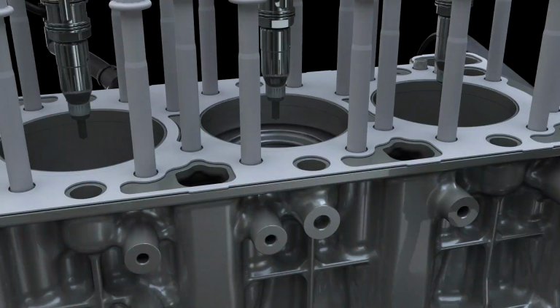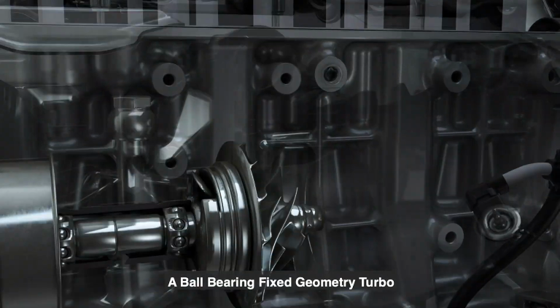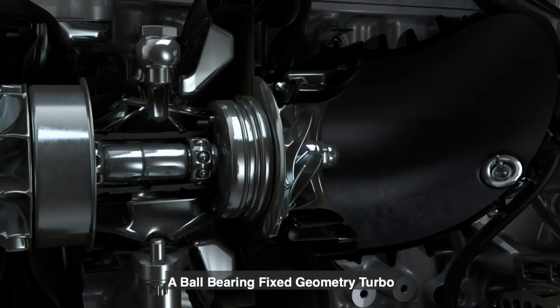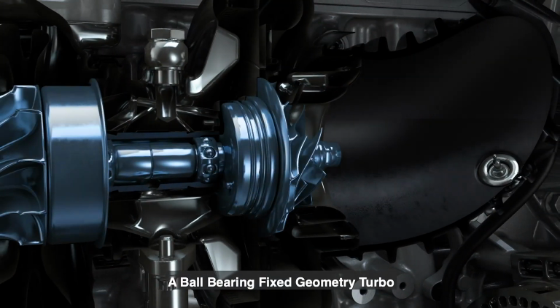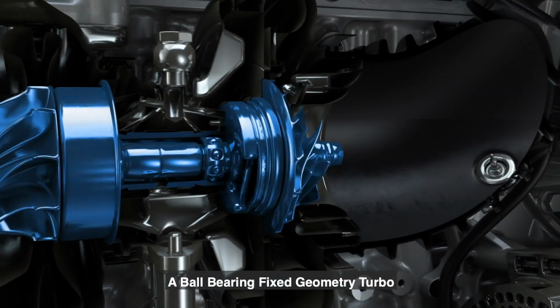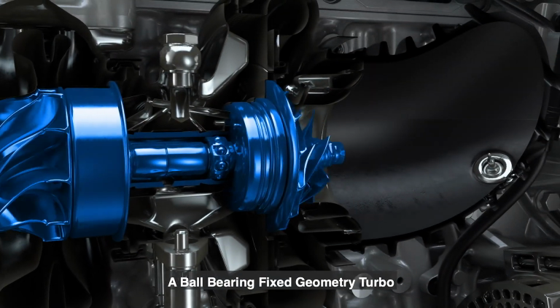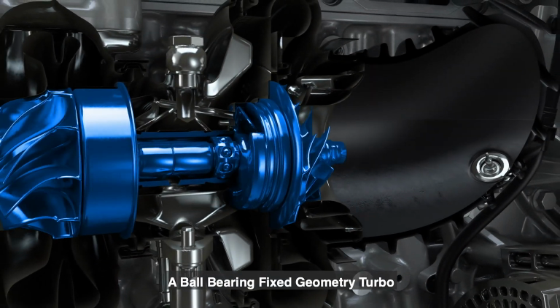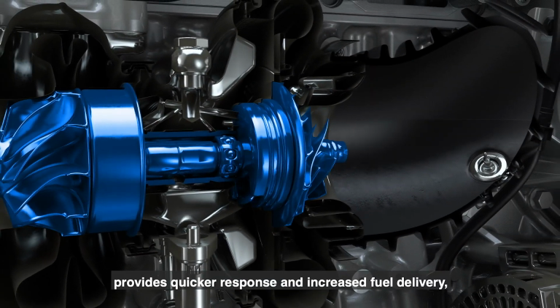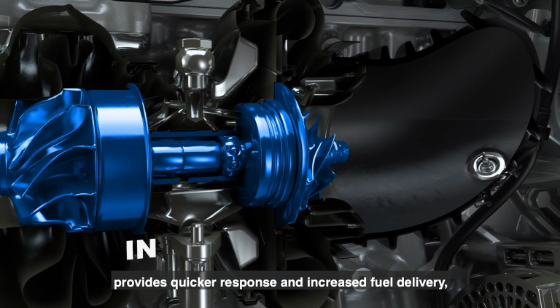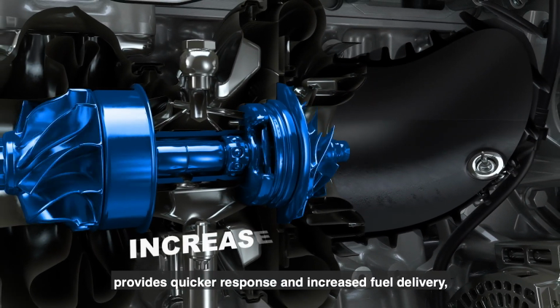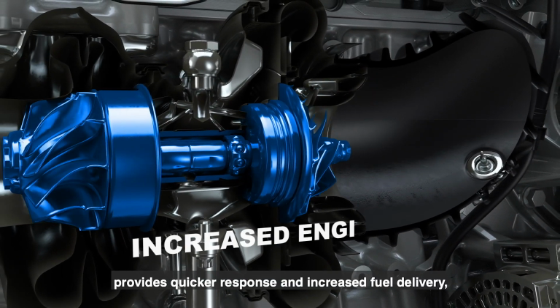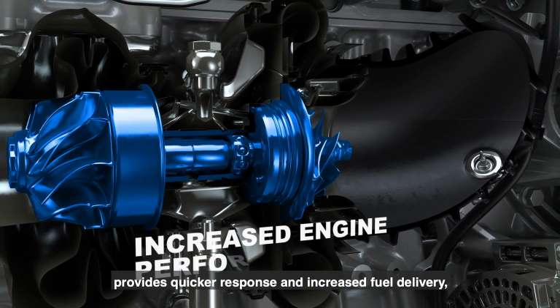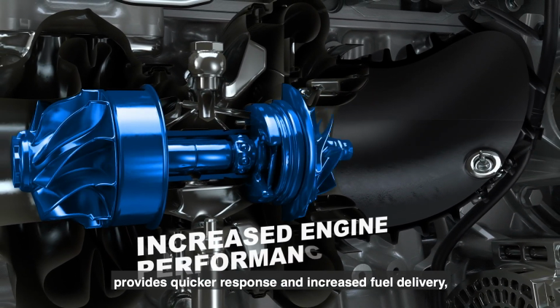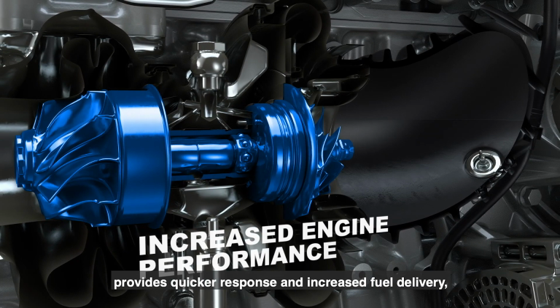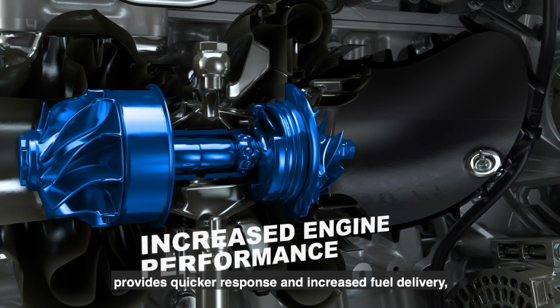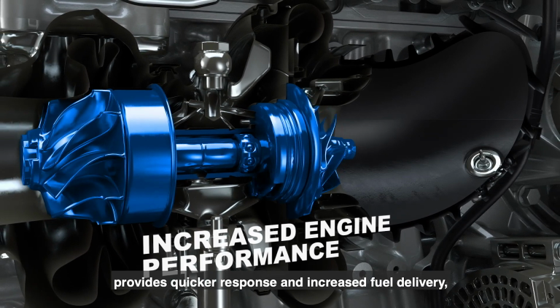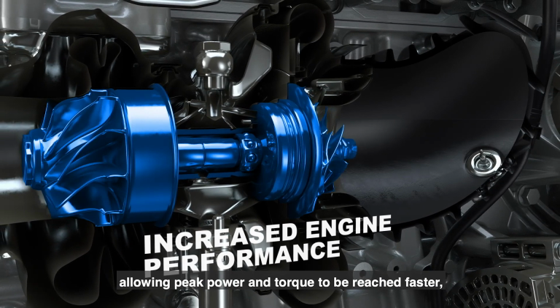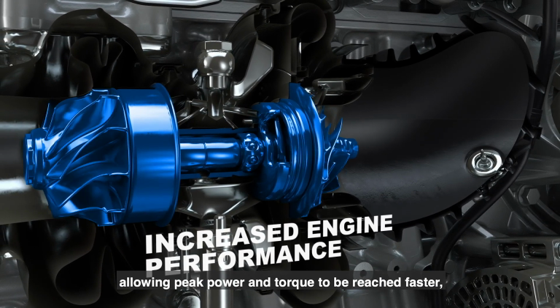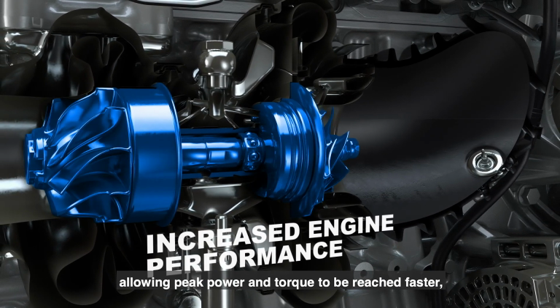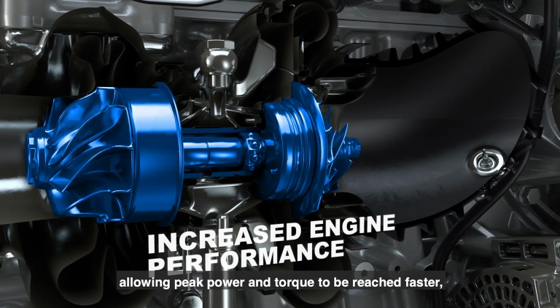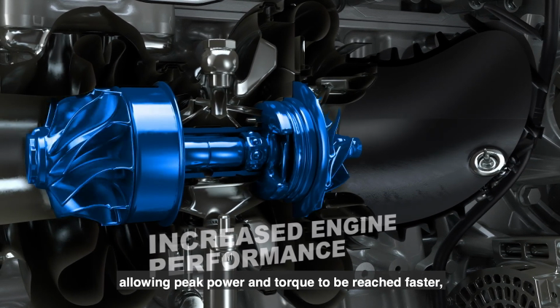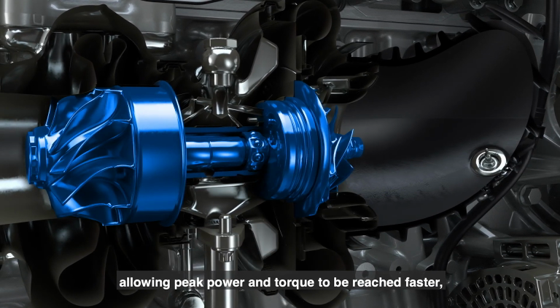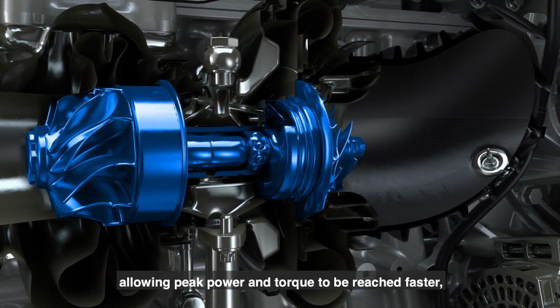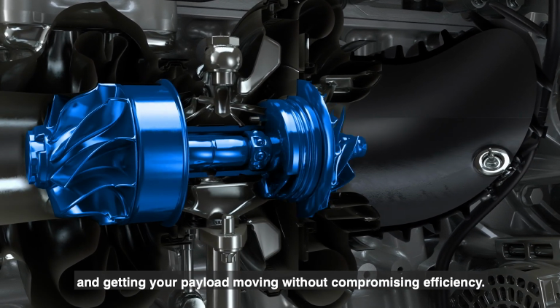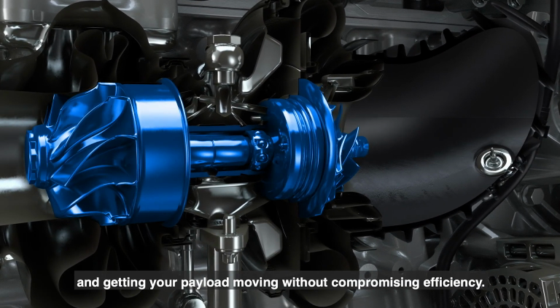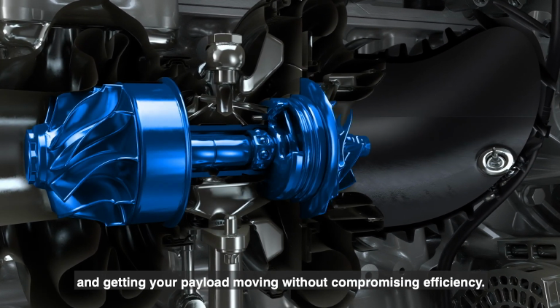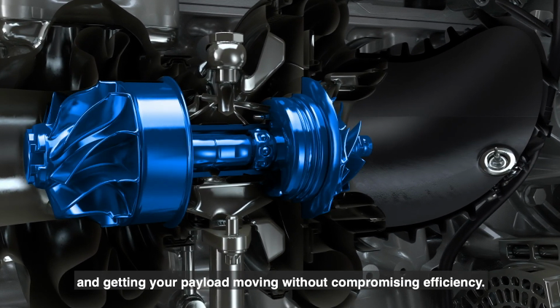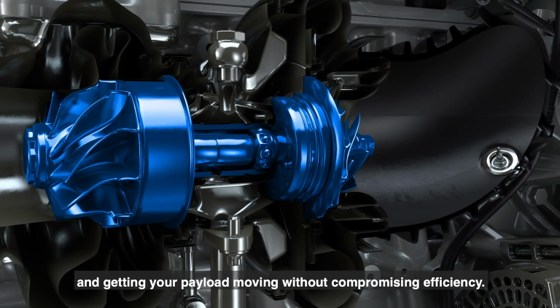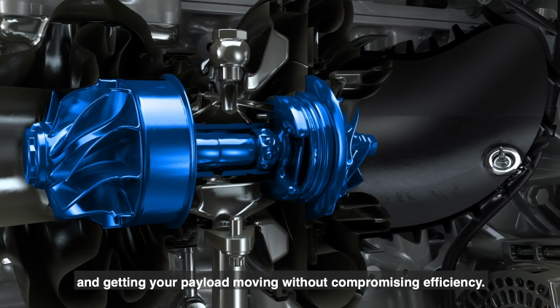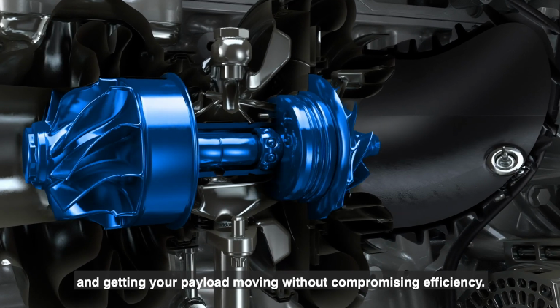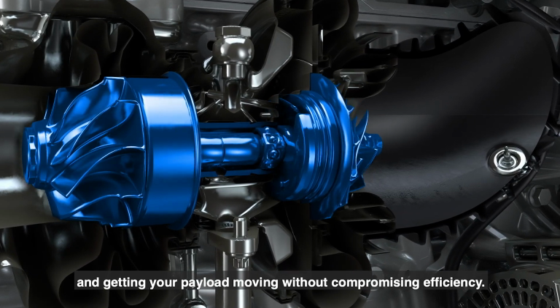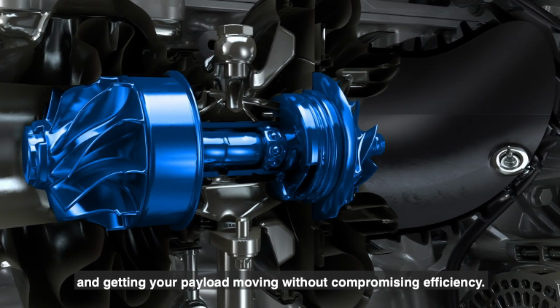A ball-bearing fixed-geometry turbo provides quicker response and increased fuel delivery, allowing peak power and torque to be reached faster and getting your payload moving without compromising efficiency.